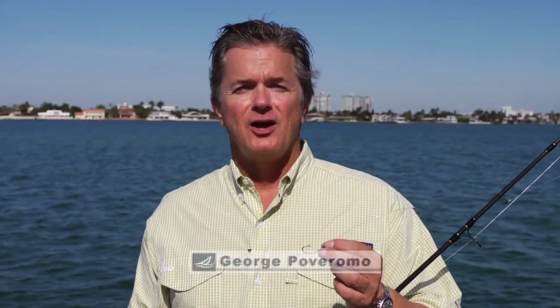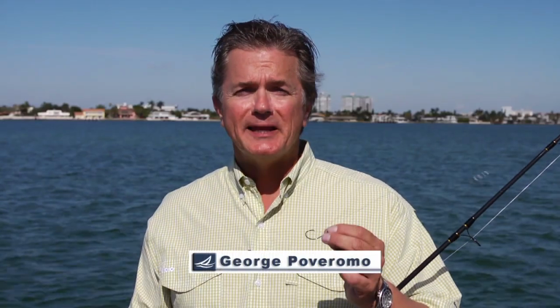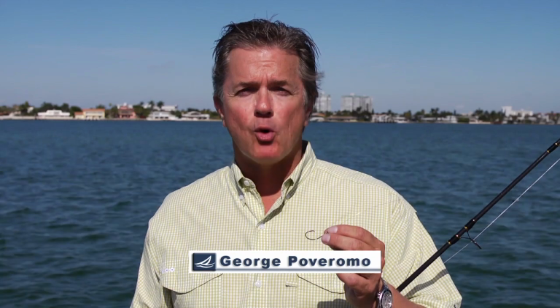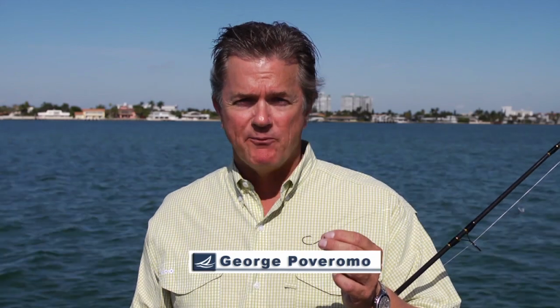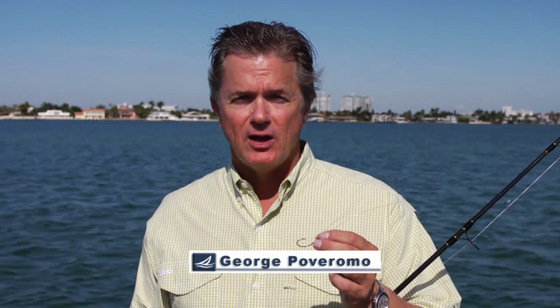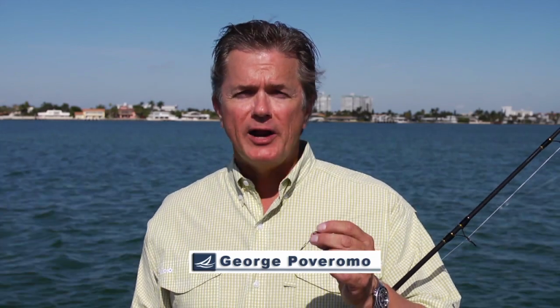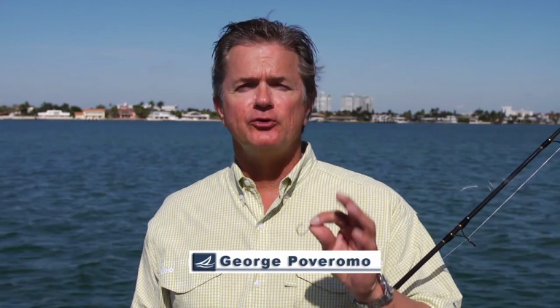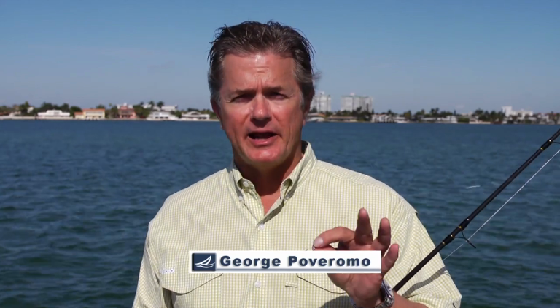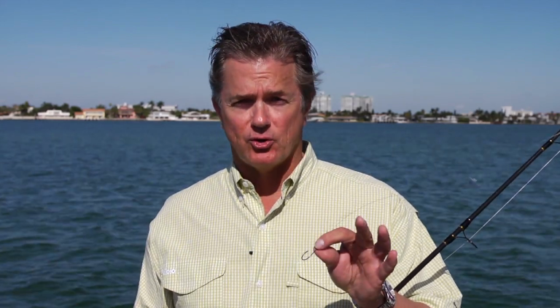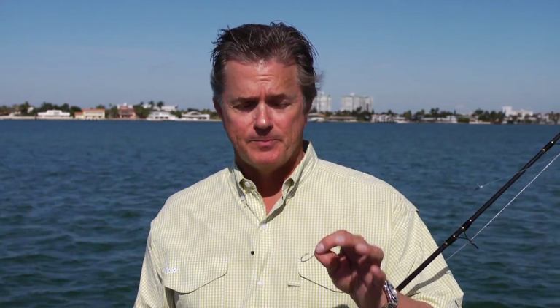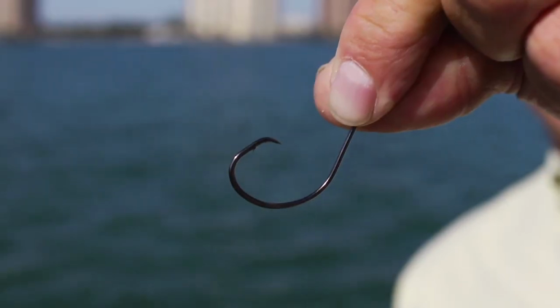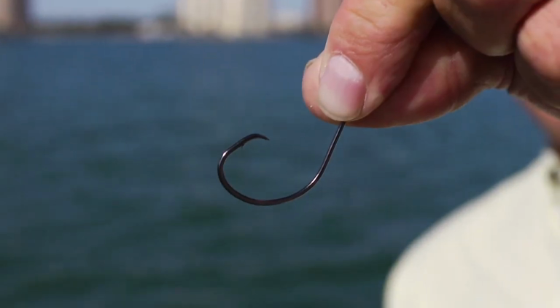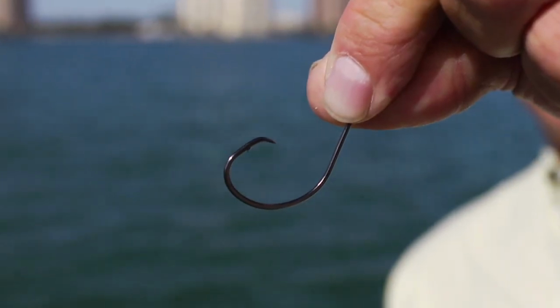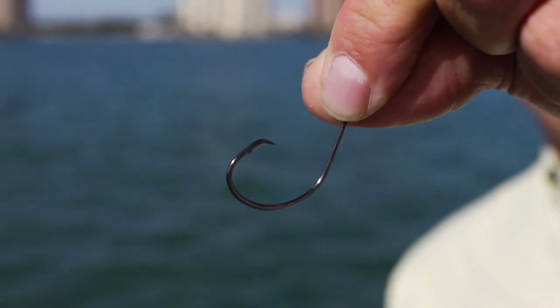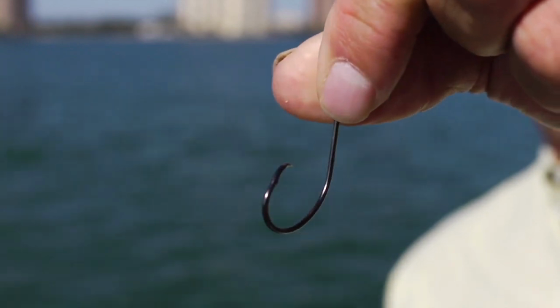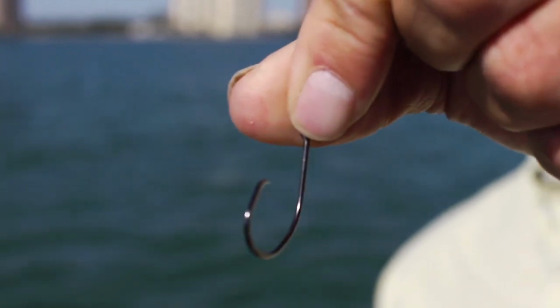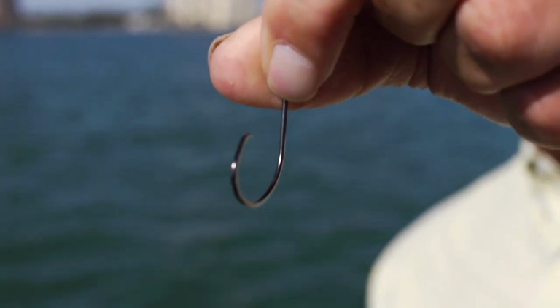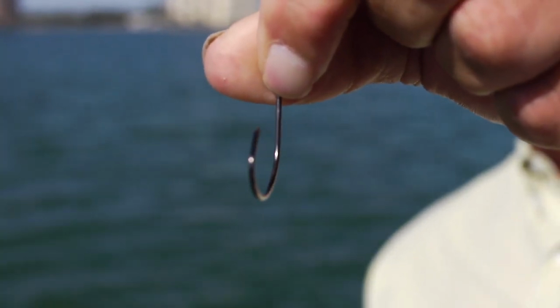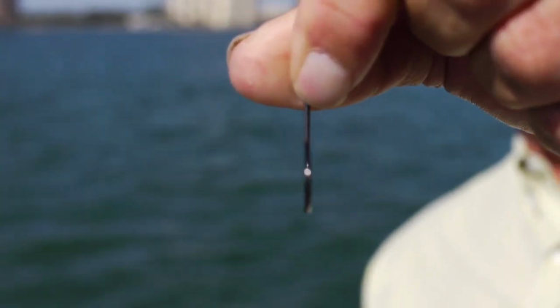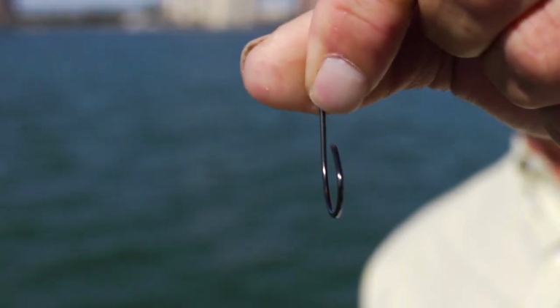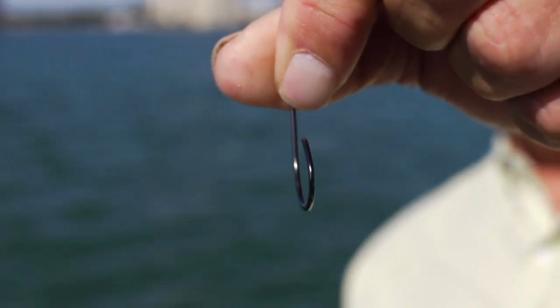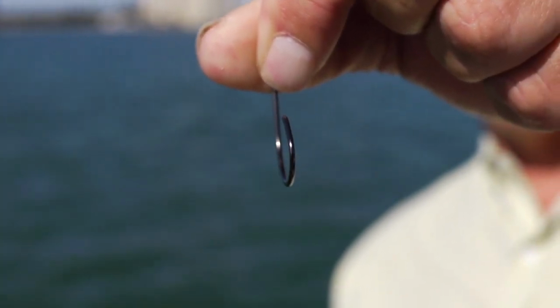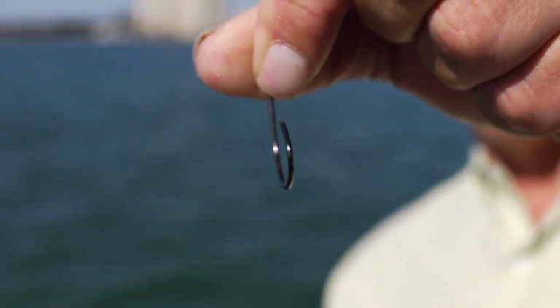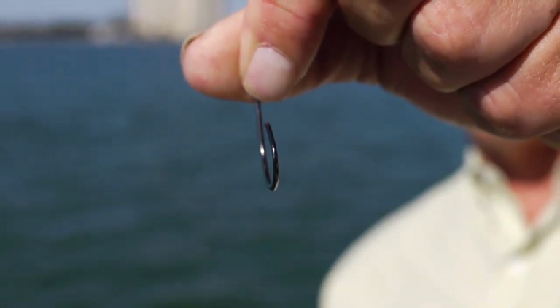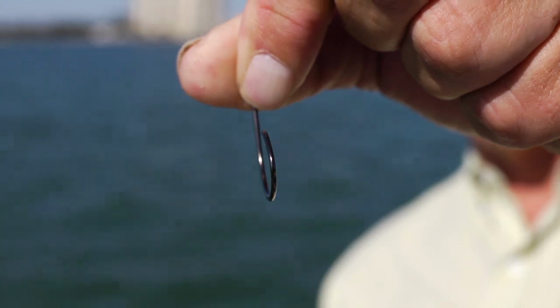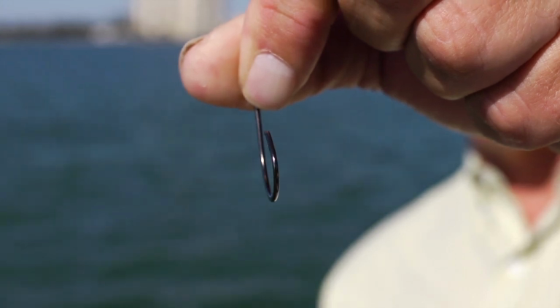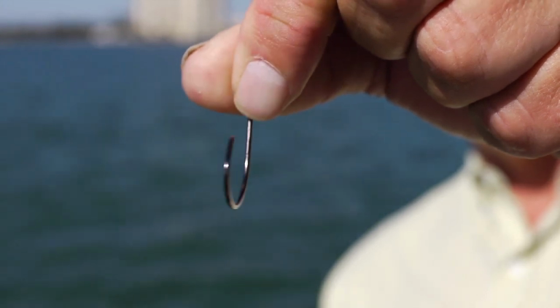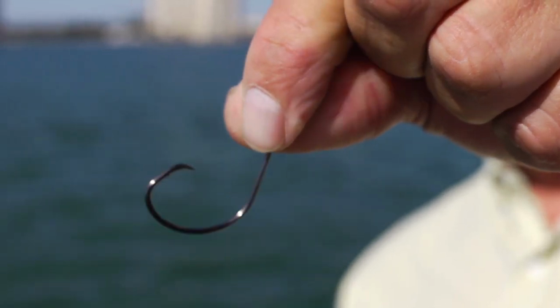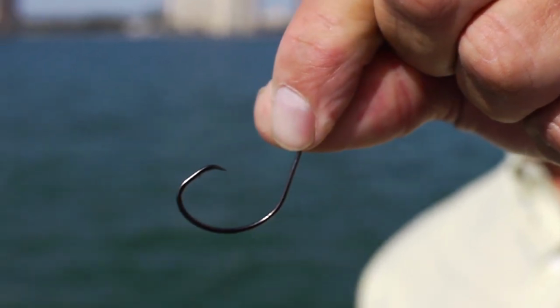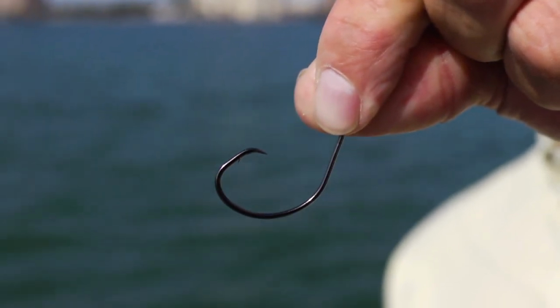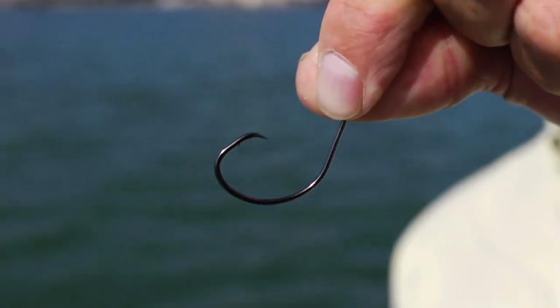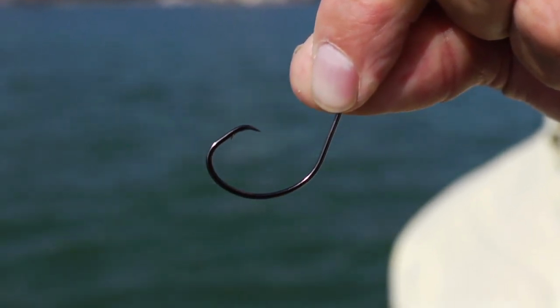To hook and land more game fish, learn how to use an inline circle hook. An inline circle hook is also a major conservation tool because its design makes it very difficult to gut hook a fish, which would reduce its chances when you set it free.